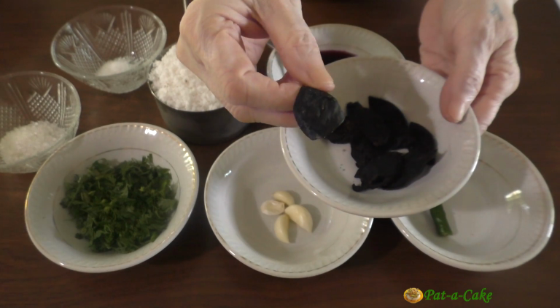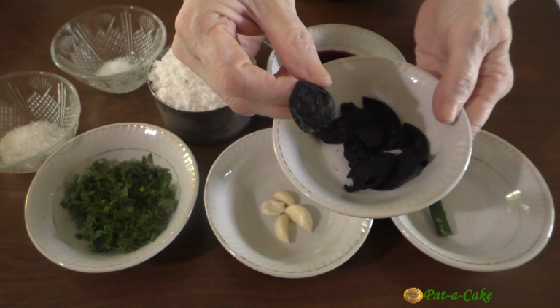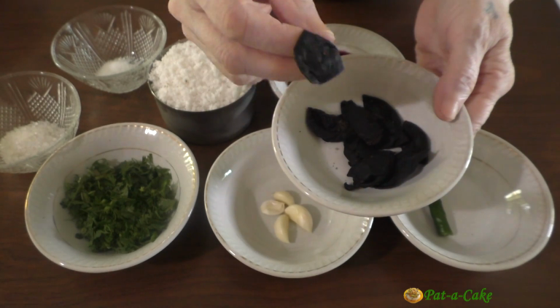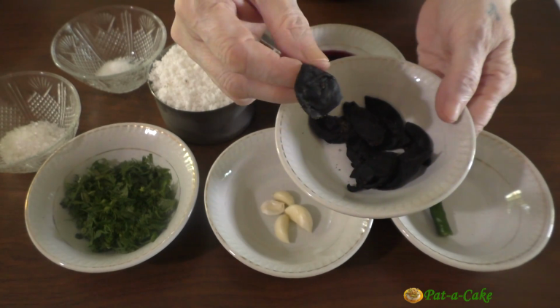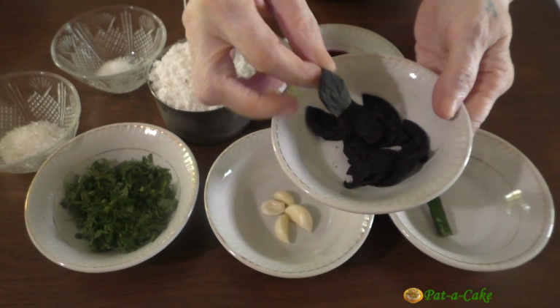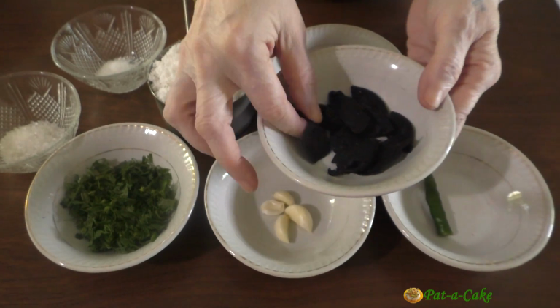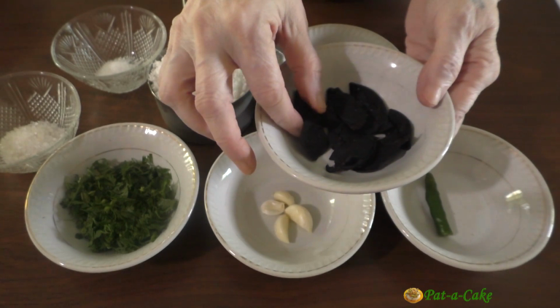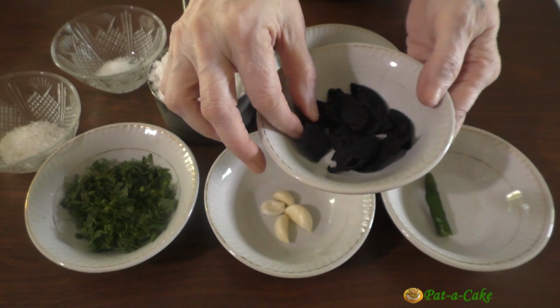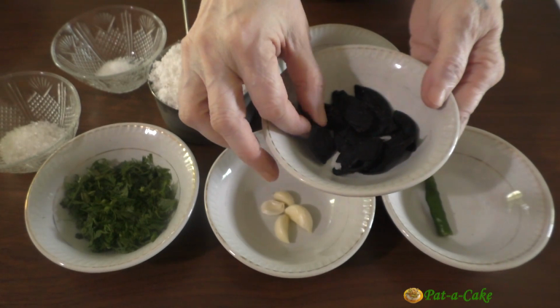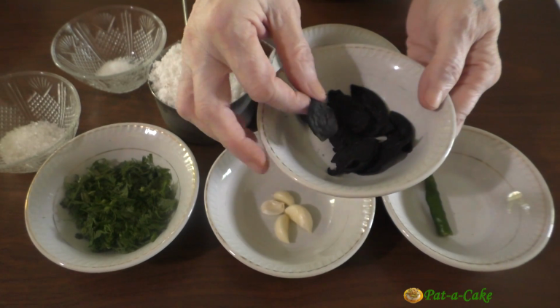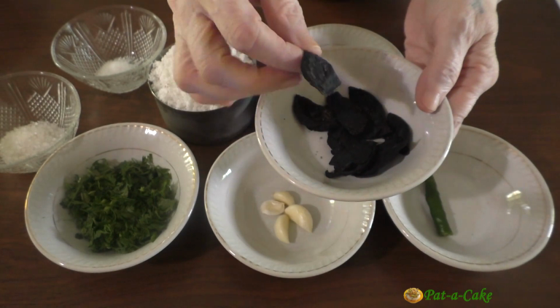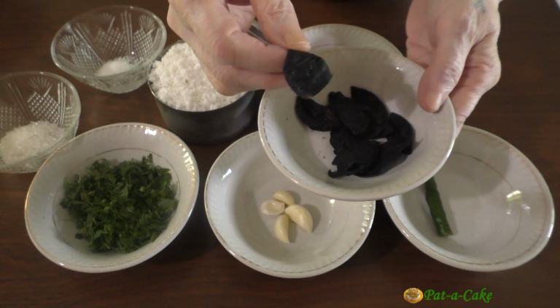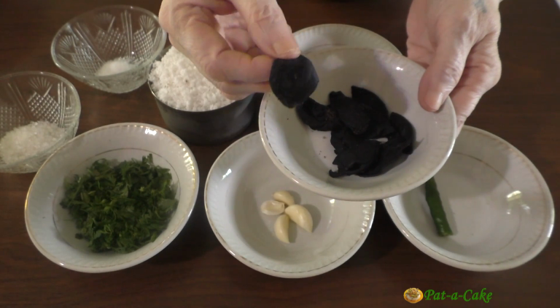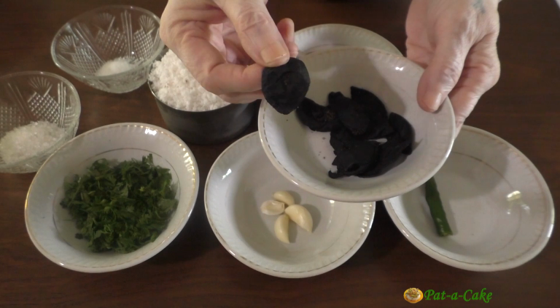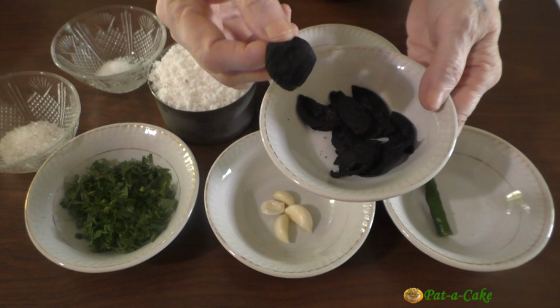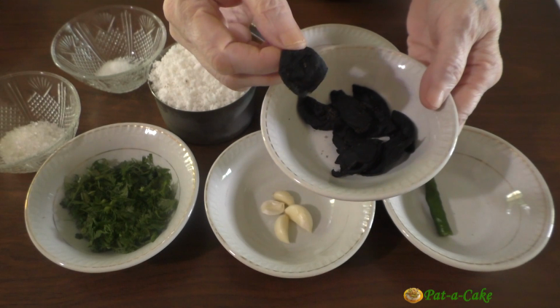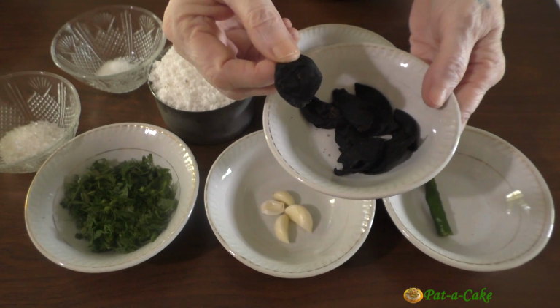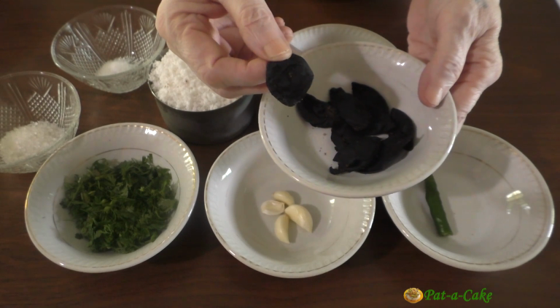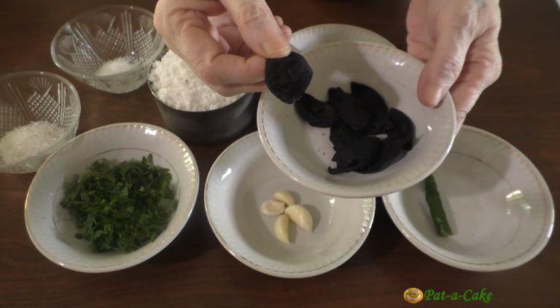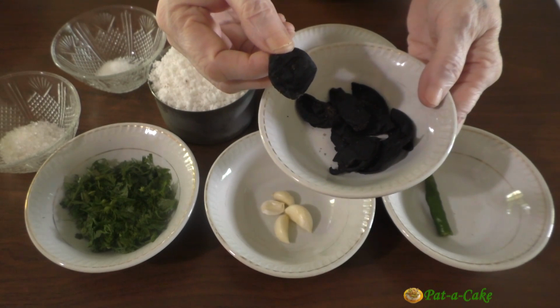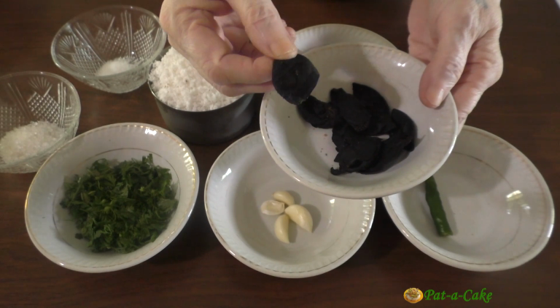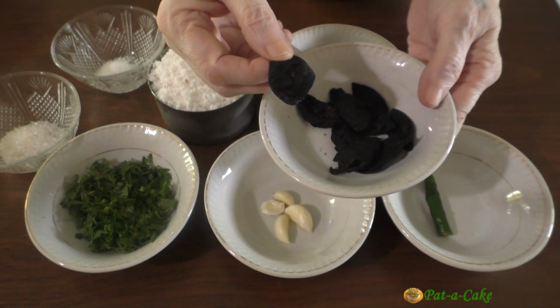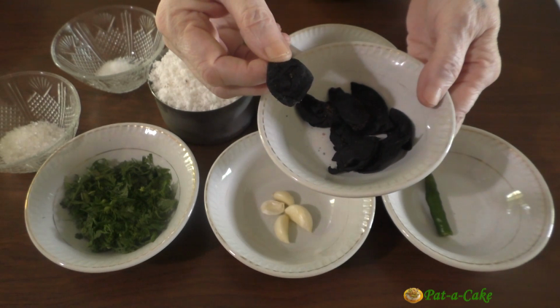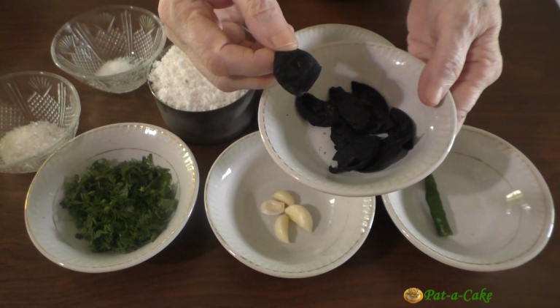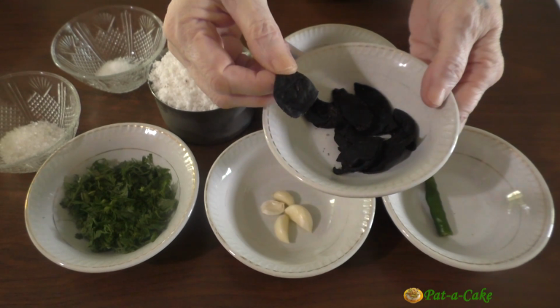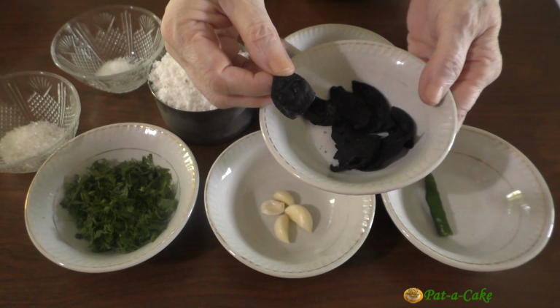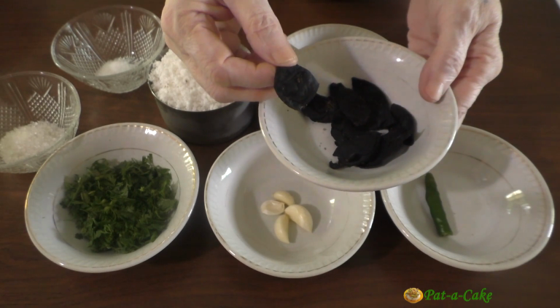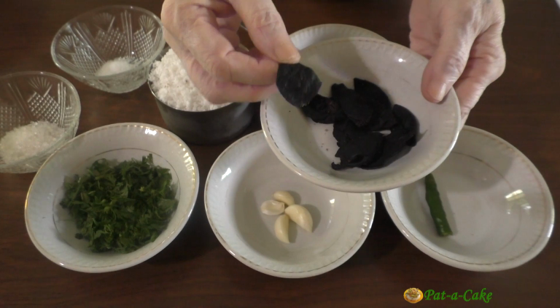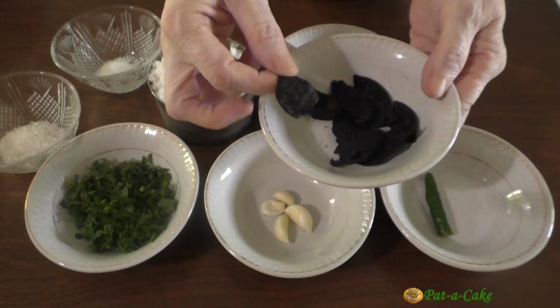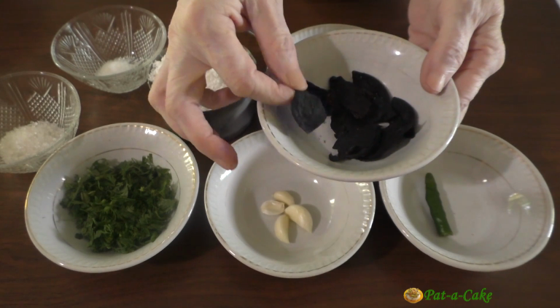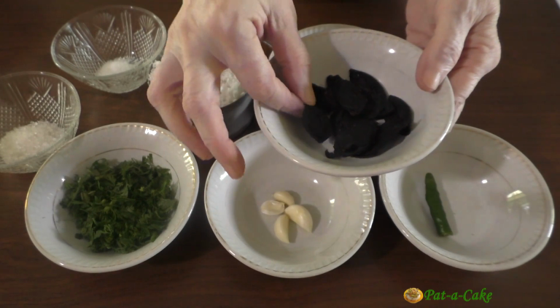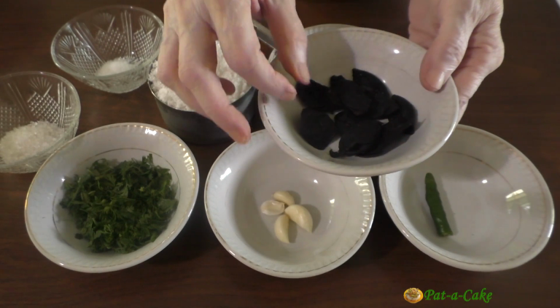Just make sure the Kokum skins are not too old. With old Kokum, your Sol Kari will surely taste good, but it won't have that attractive pink color — old Kokum will give a brownish tinge to Sol Kari.